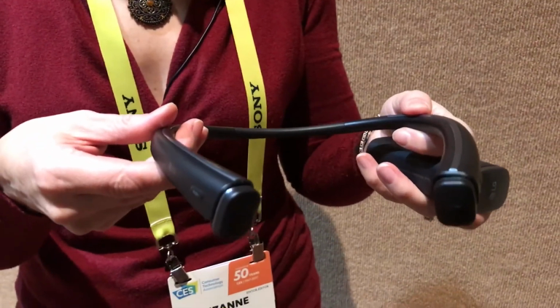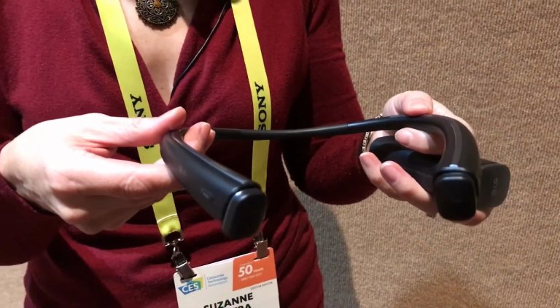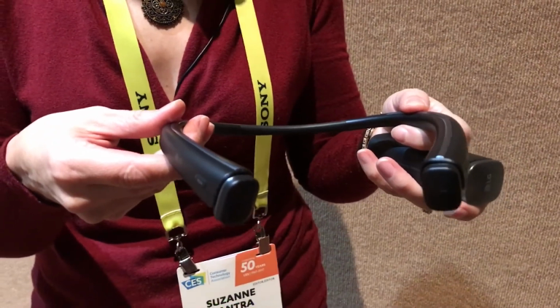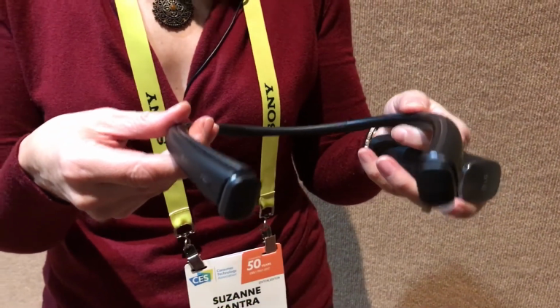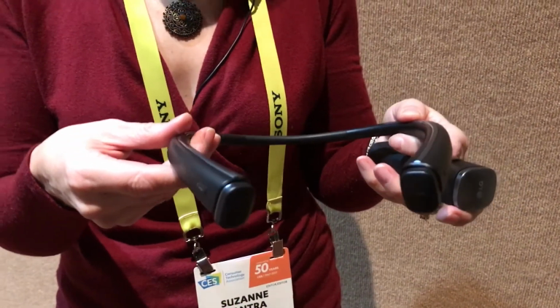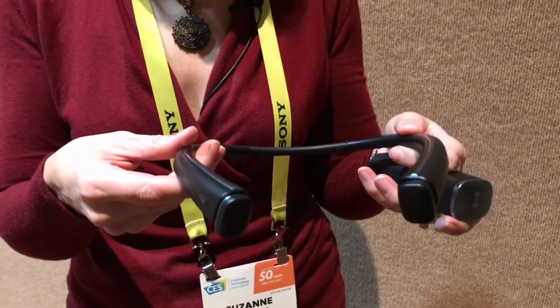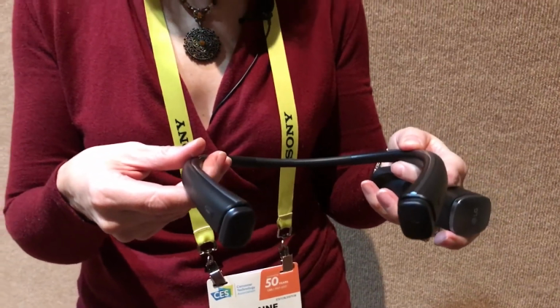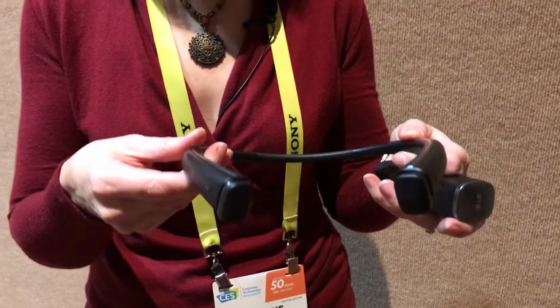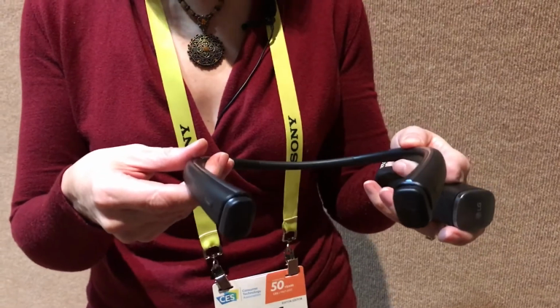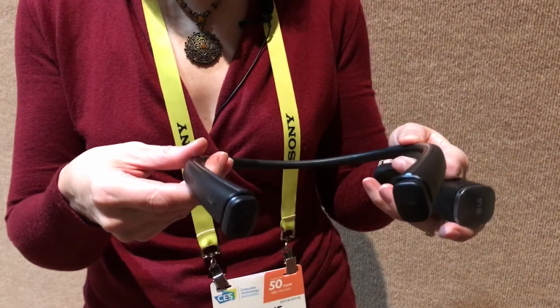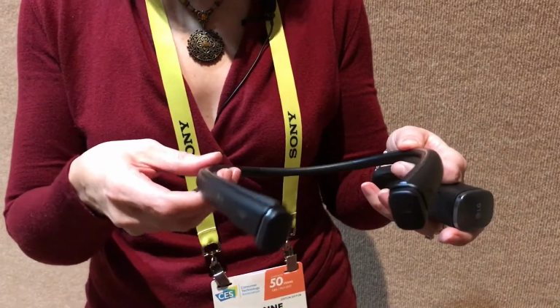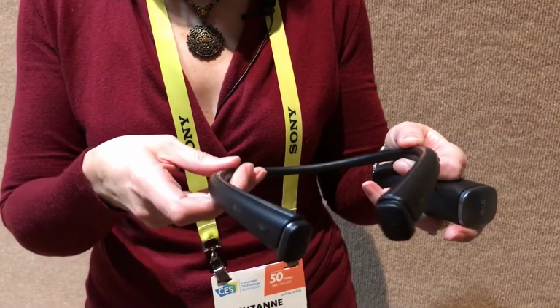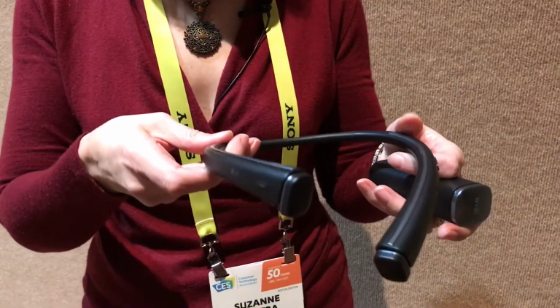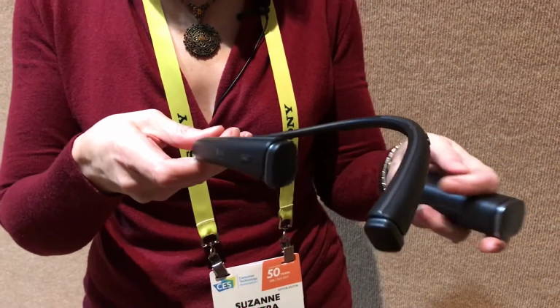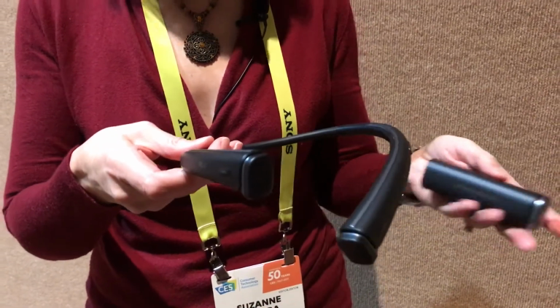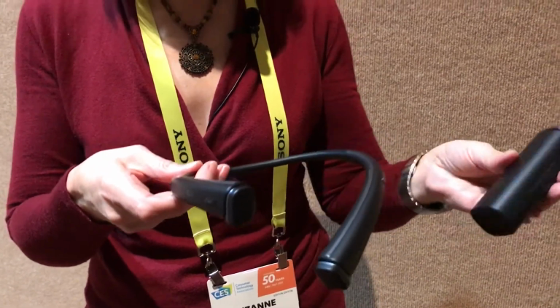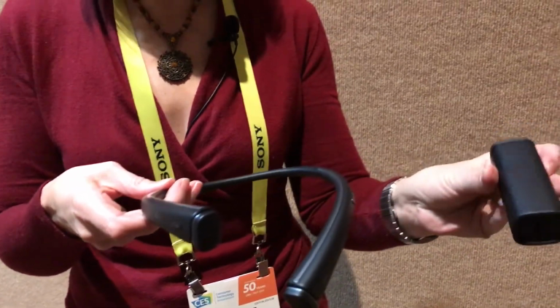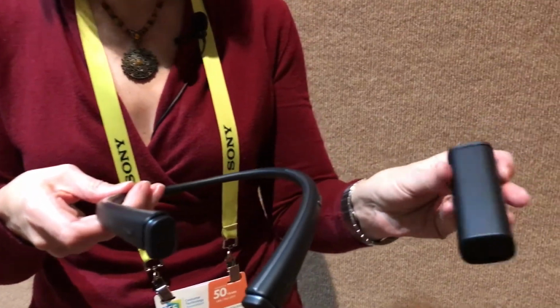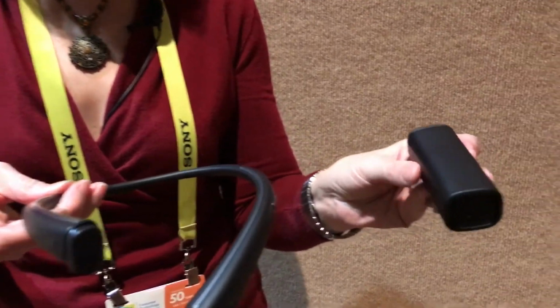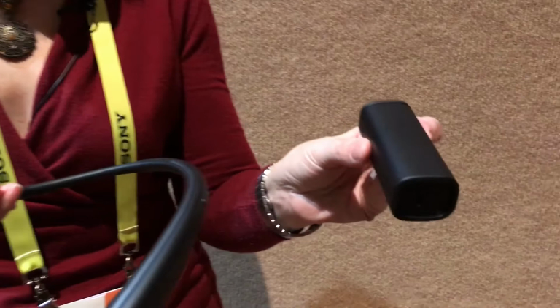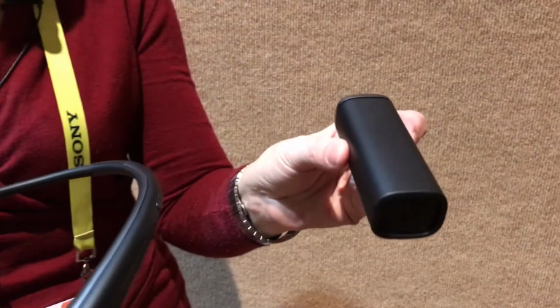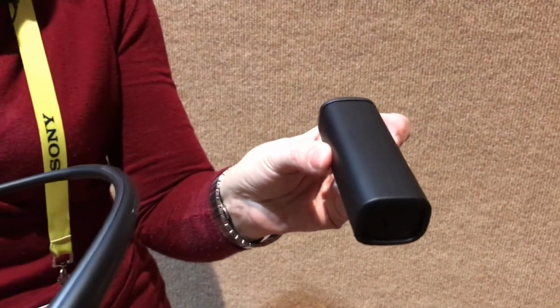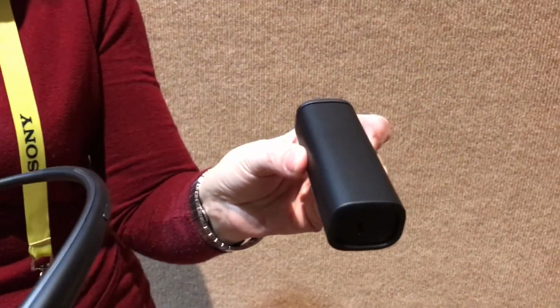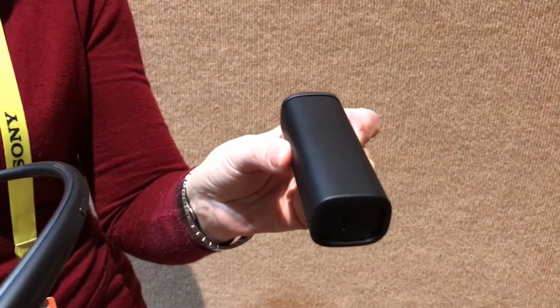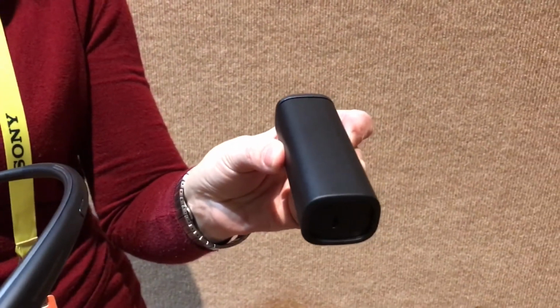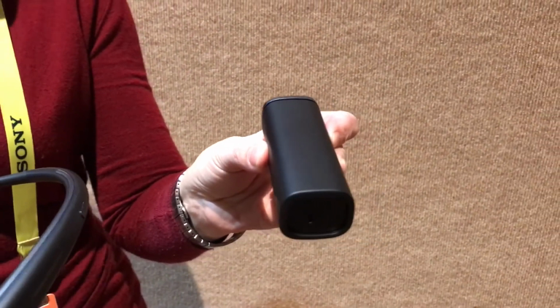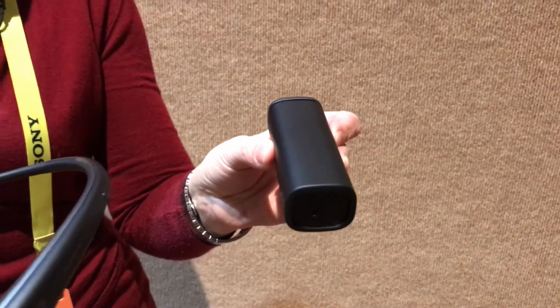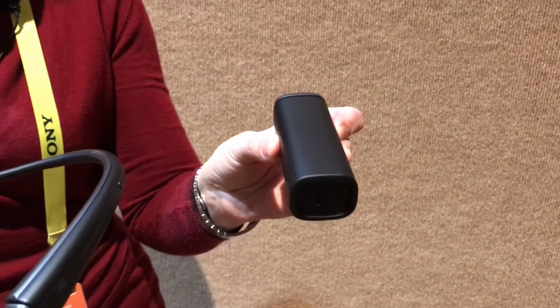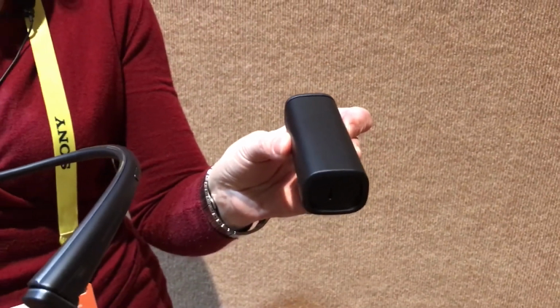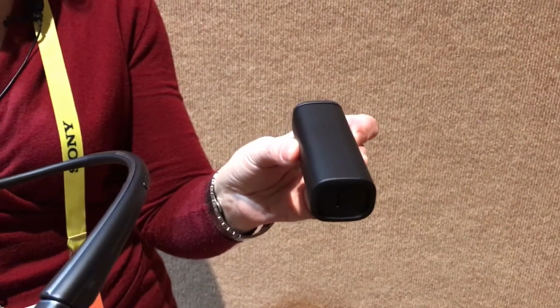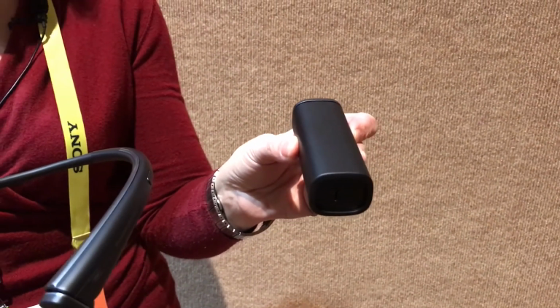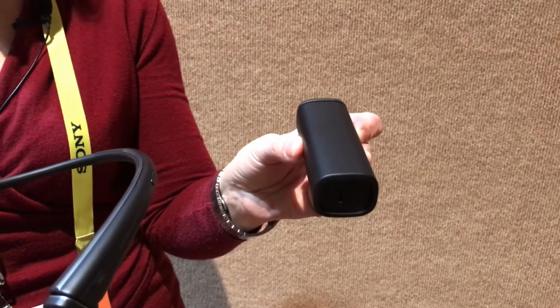So if you have an incoming call, you can easily pop one out and be able to take that call. Now these will also come with a convenient carry case that will have additional charging capability. They'll be available this spring for about $199.